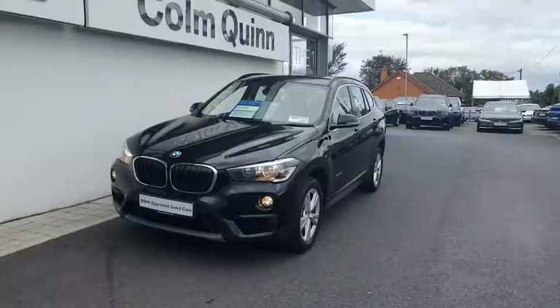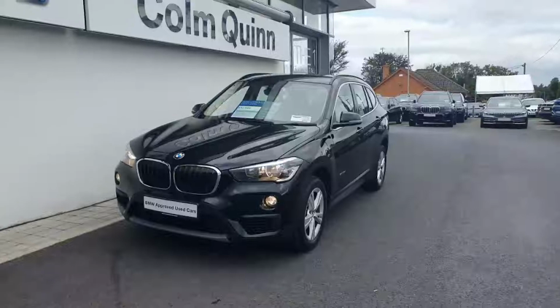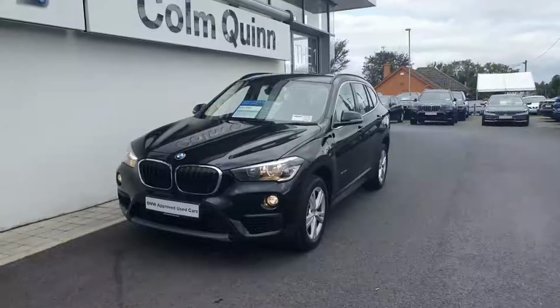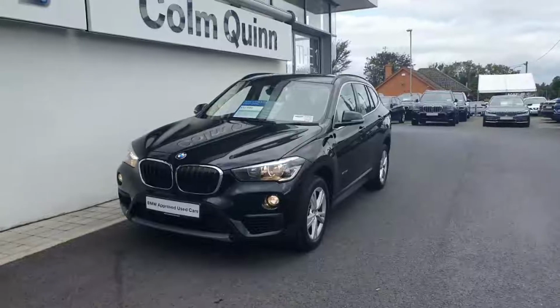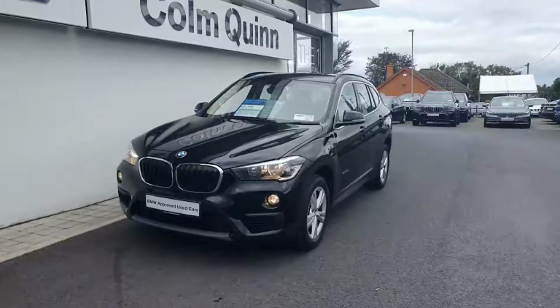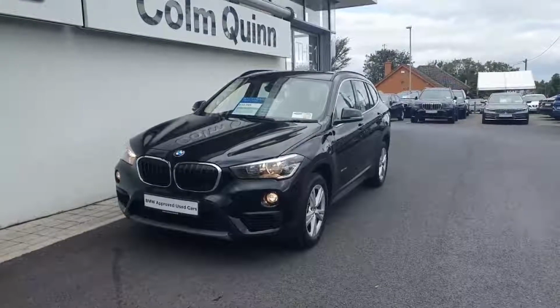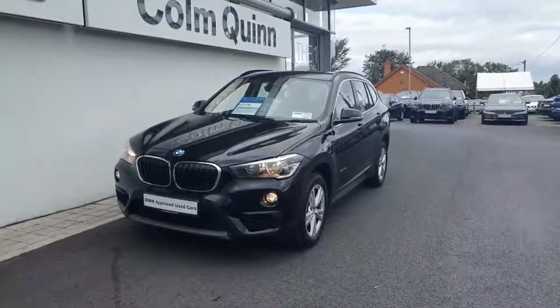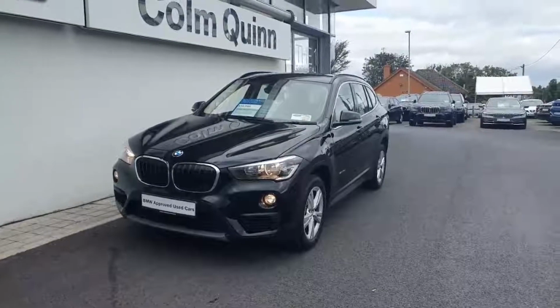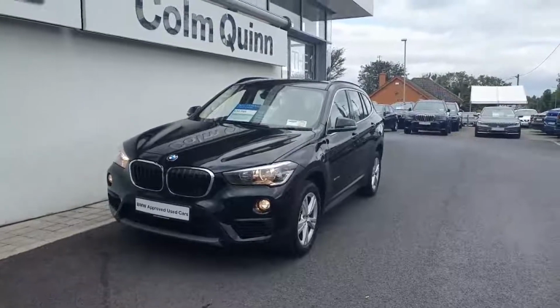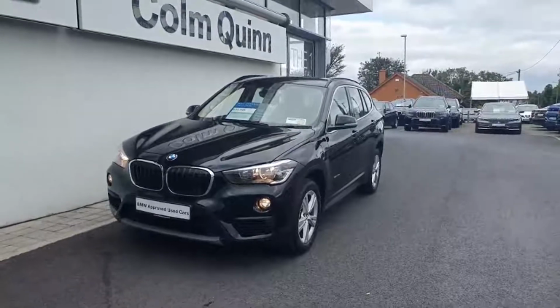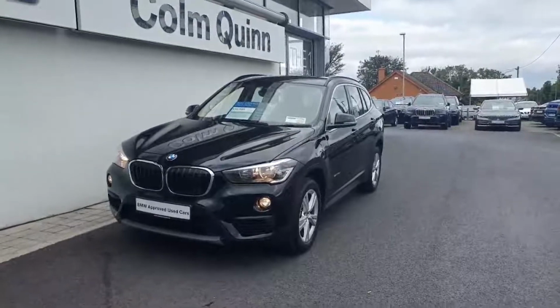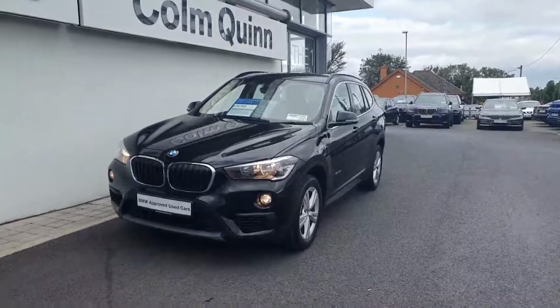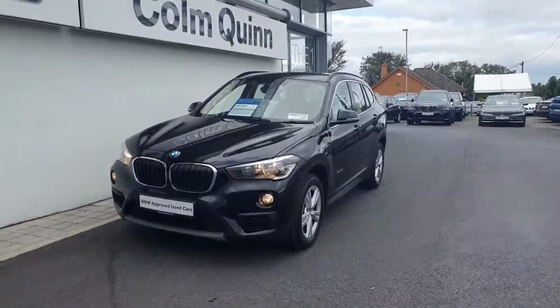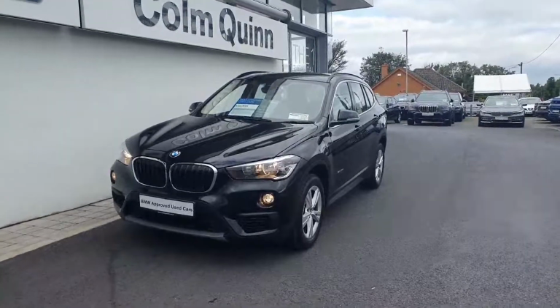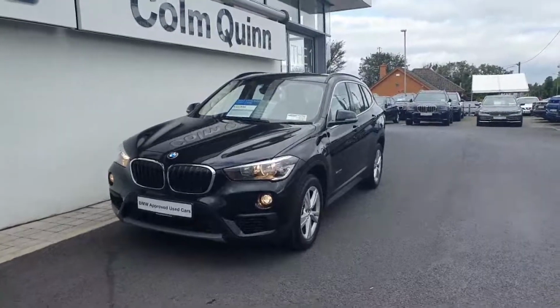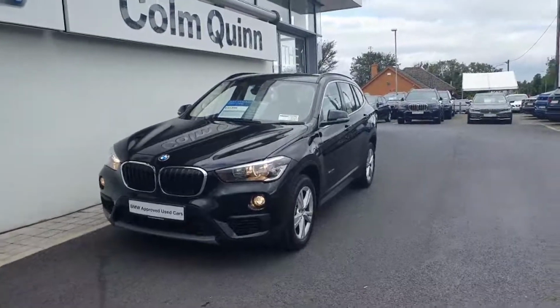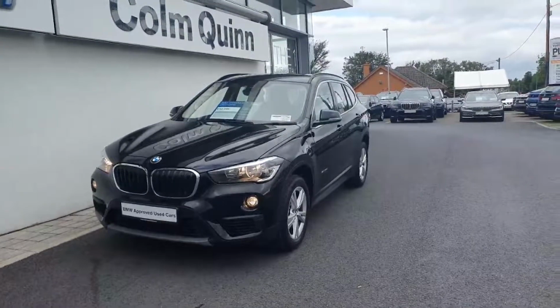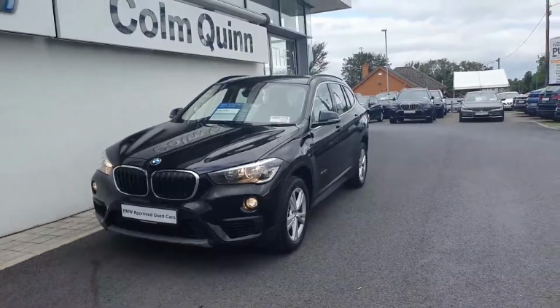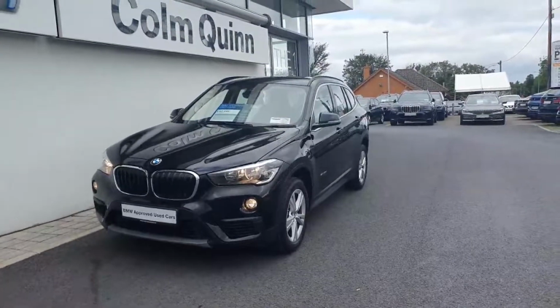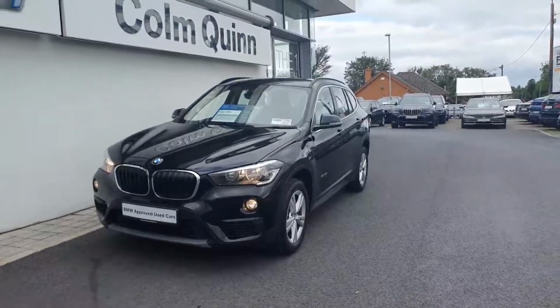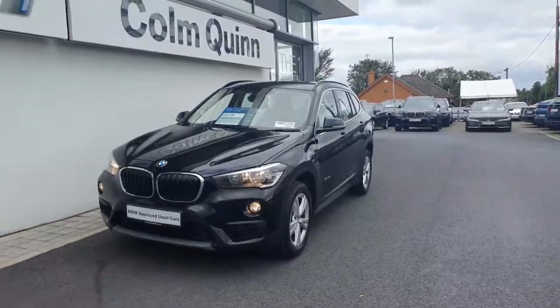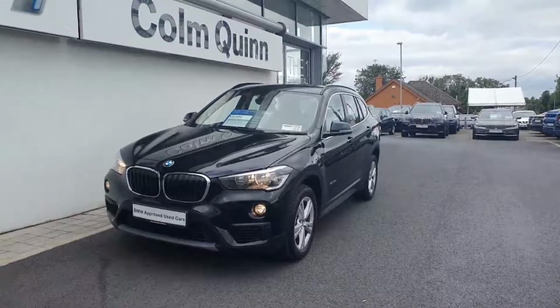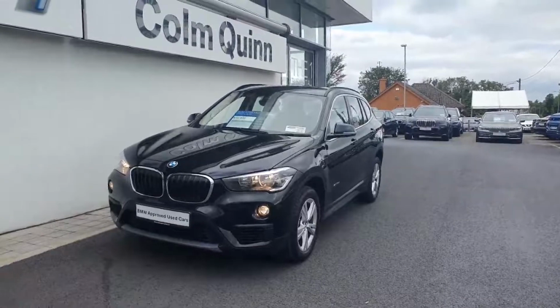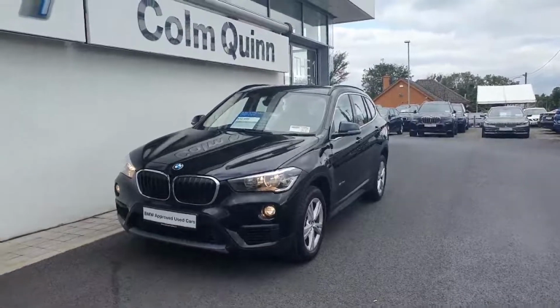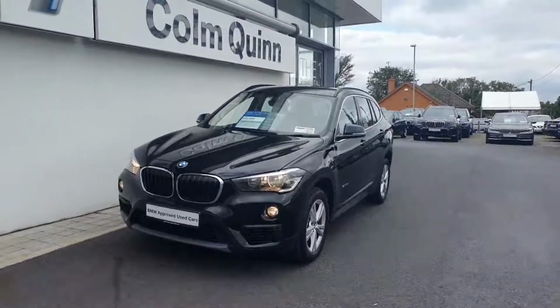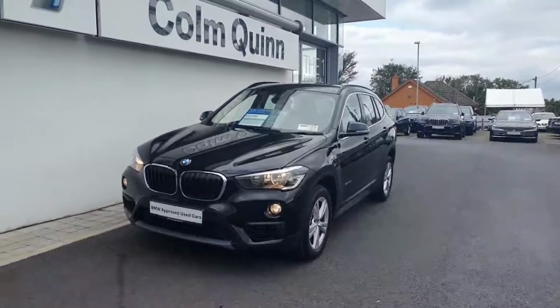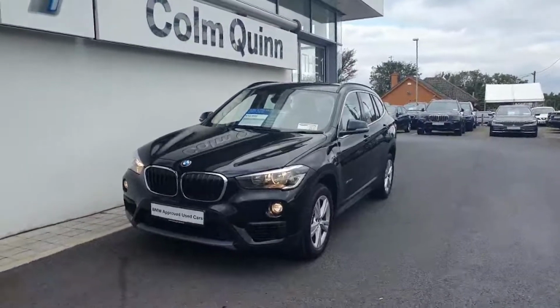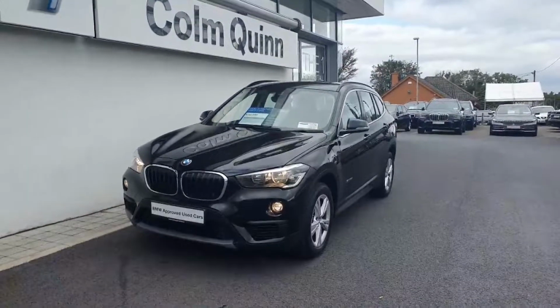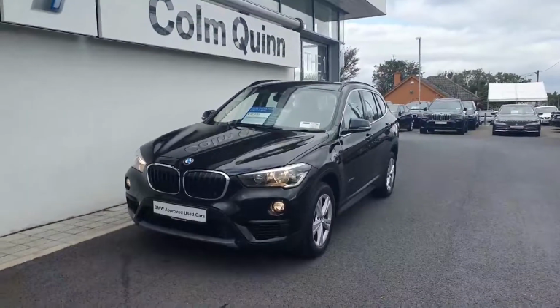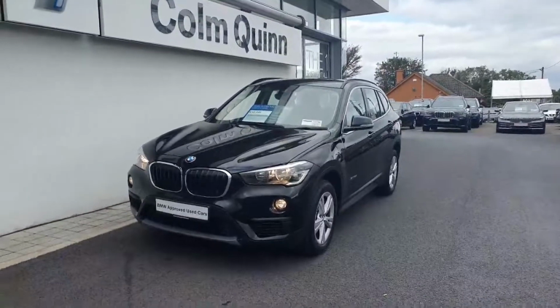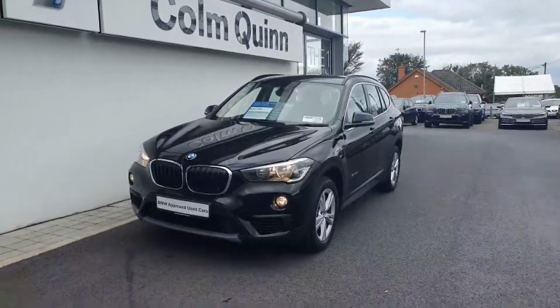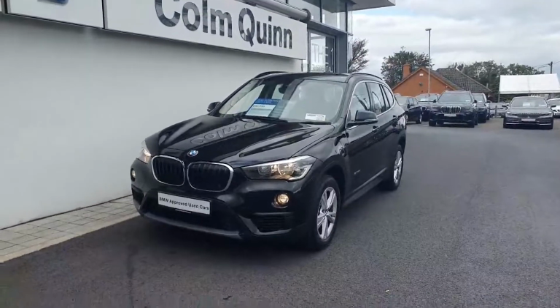How are you doing? Just doing a quick video presentation of this 2018 X1 S-Drive 18D SE that we have here in stock.